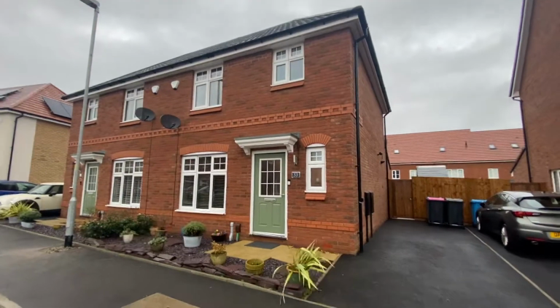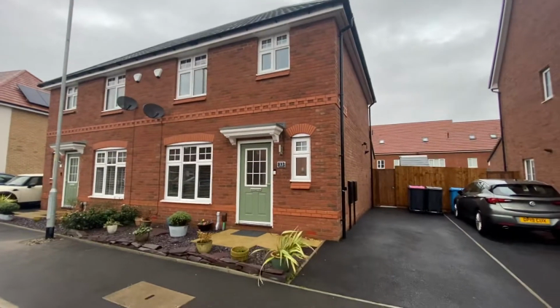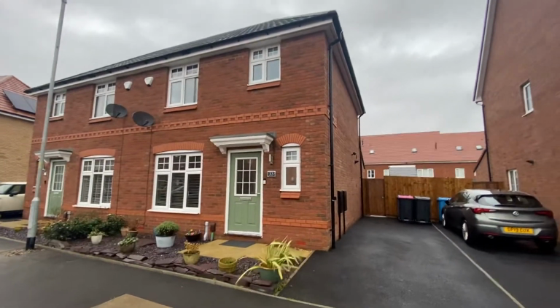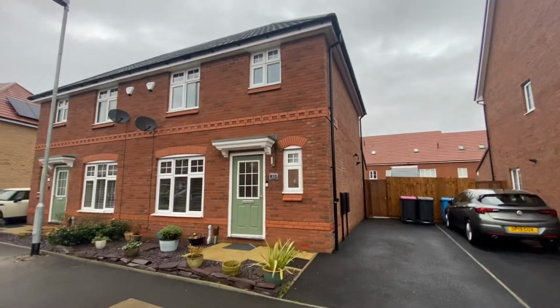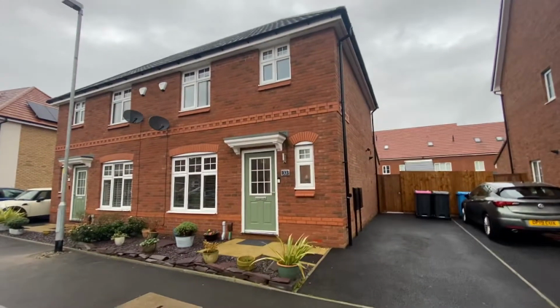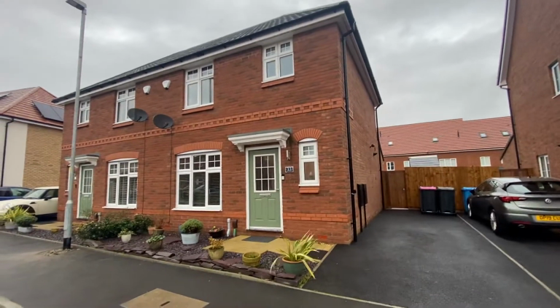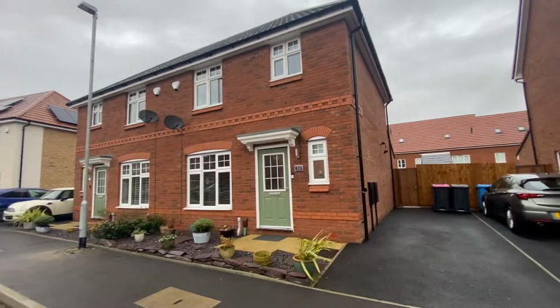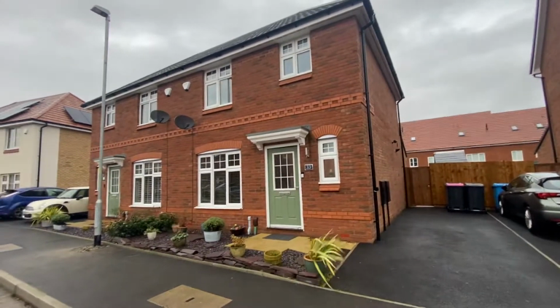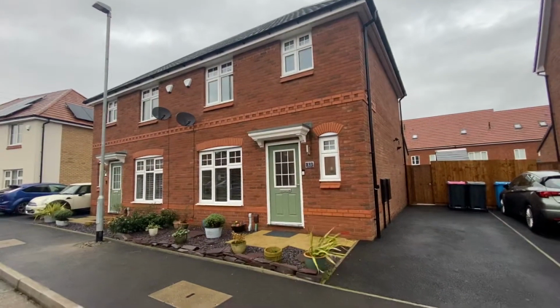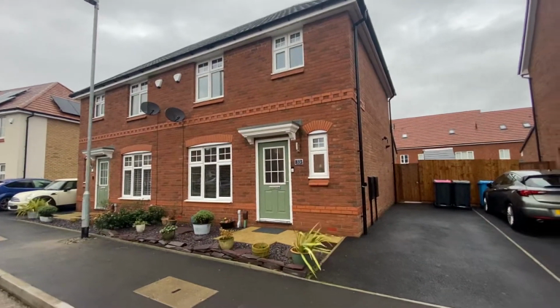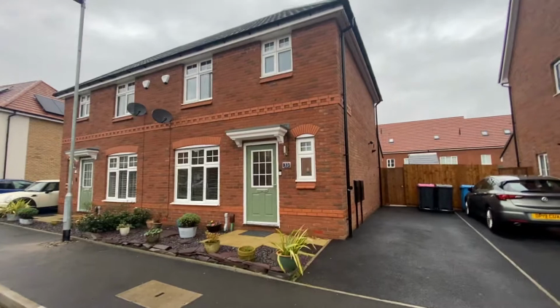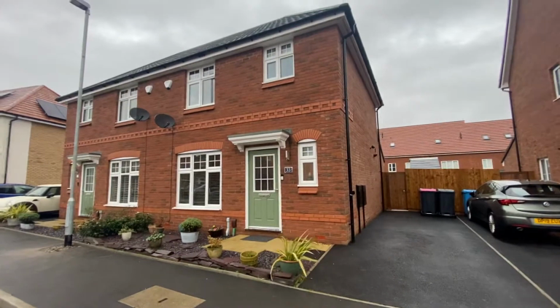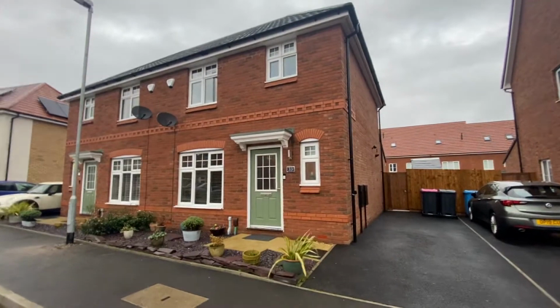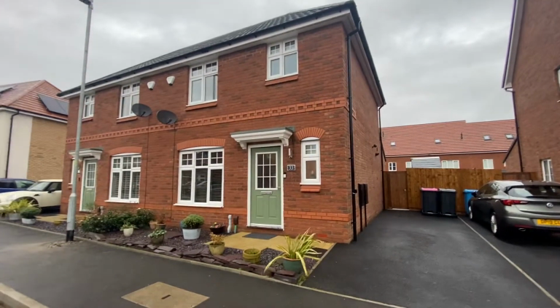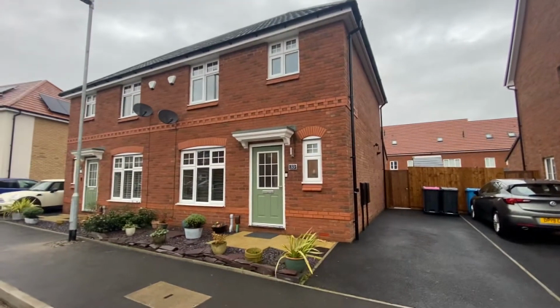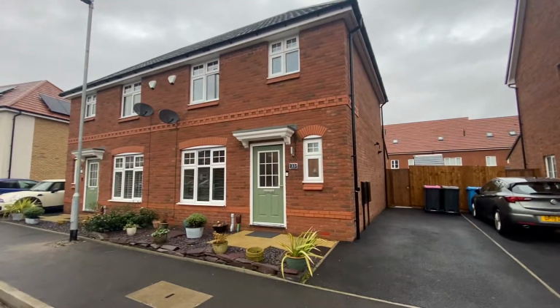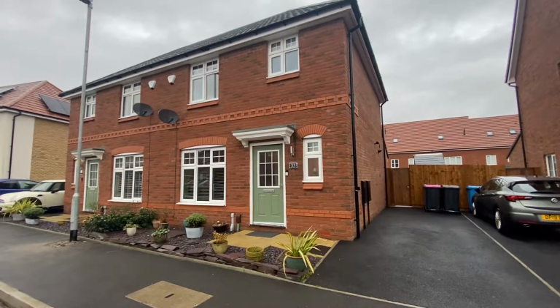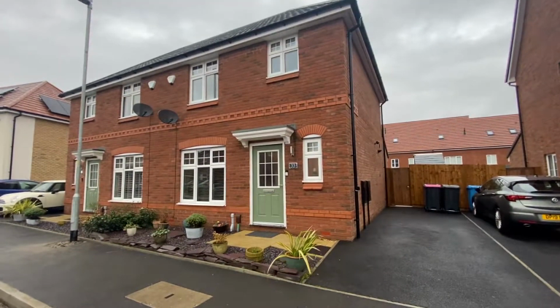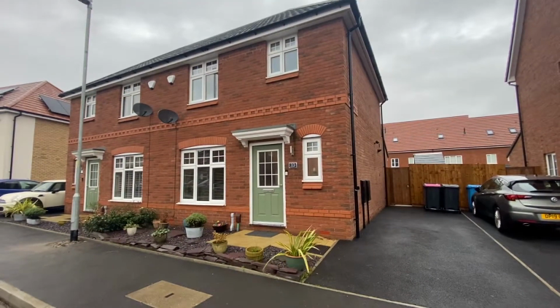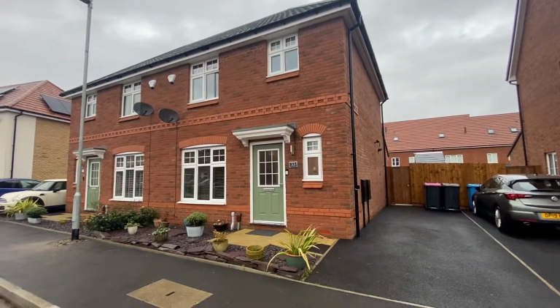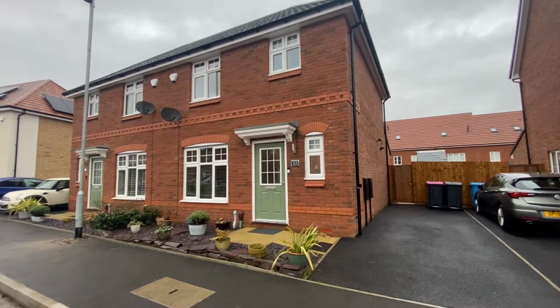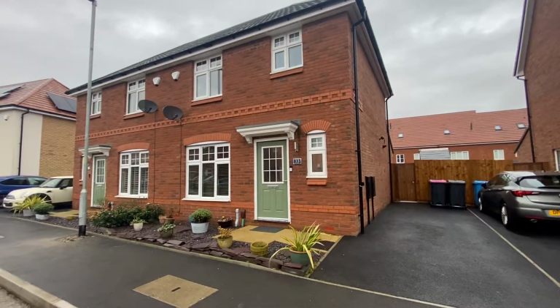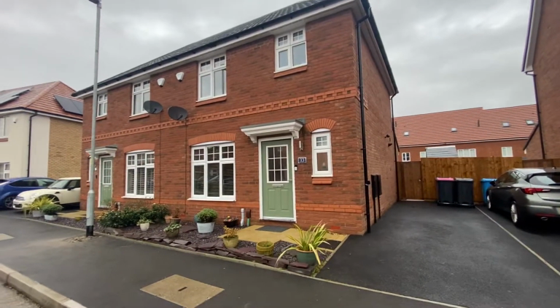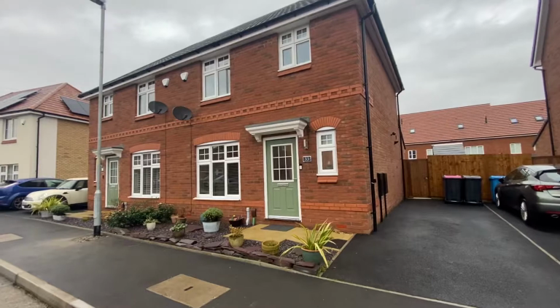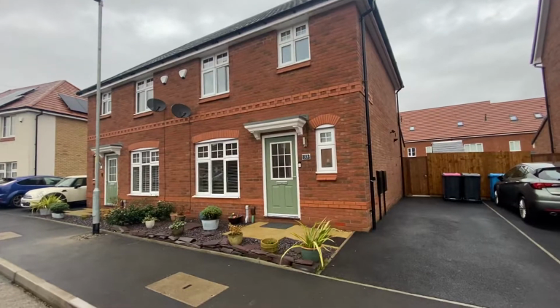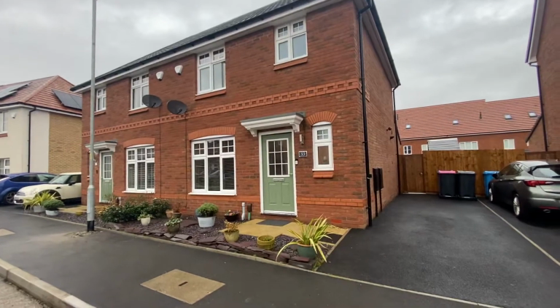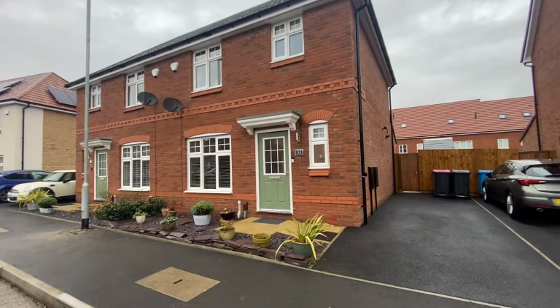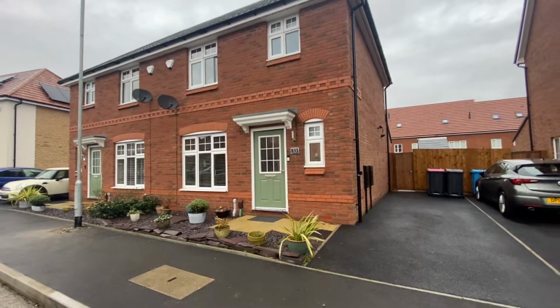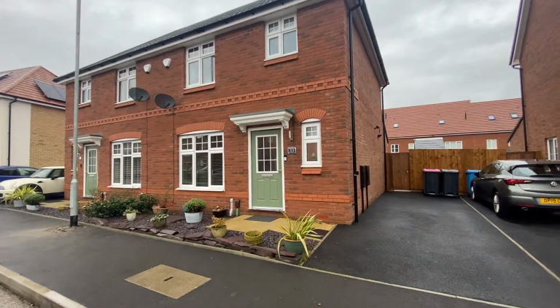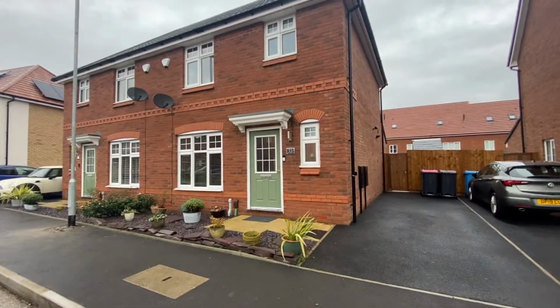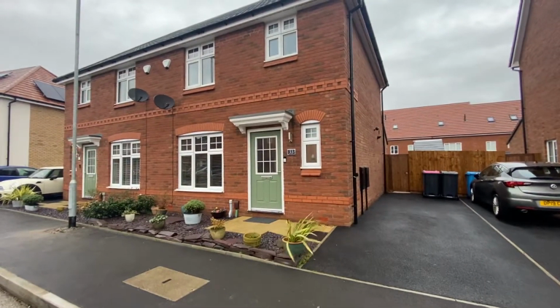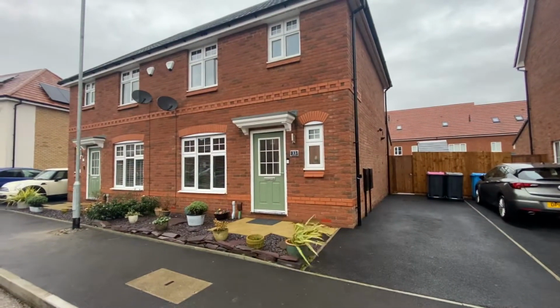Hi there, this is Rob from The Property Man. I'm here today to show you this beautiful three-bedroom semi-detached property located on Linseed Crescent, which is in Walkden, Worsley.